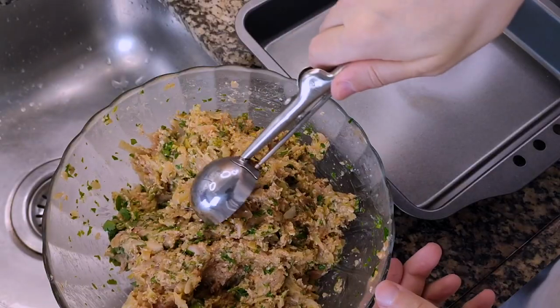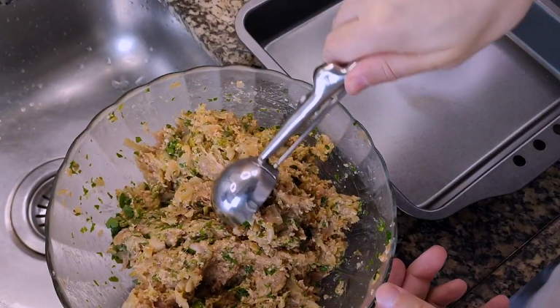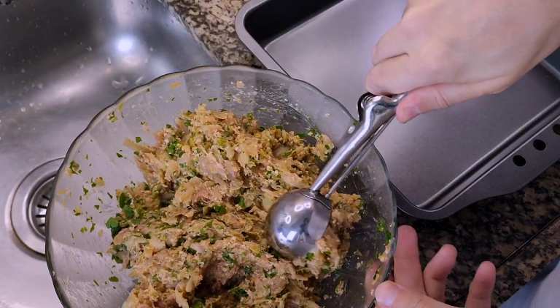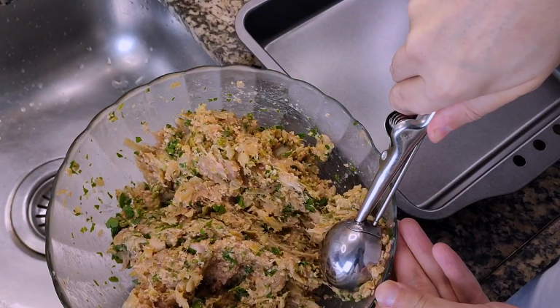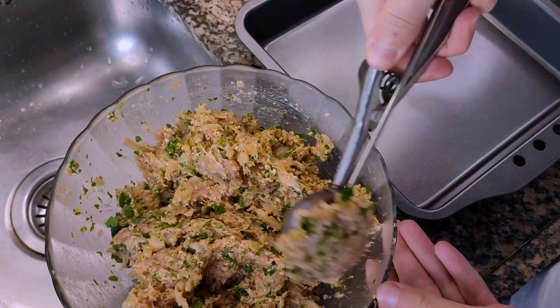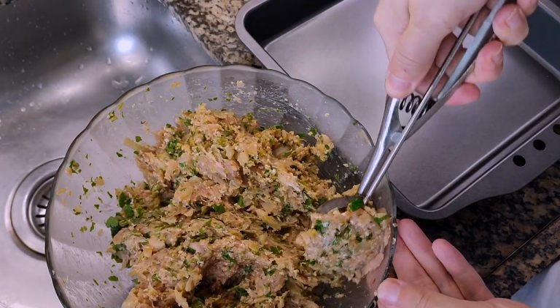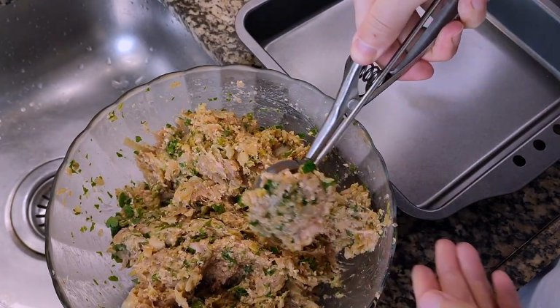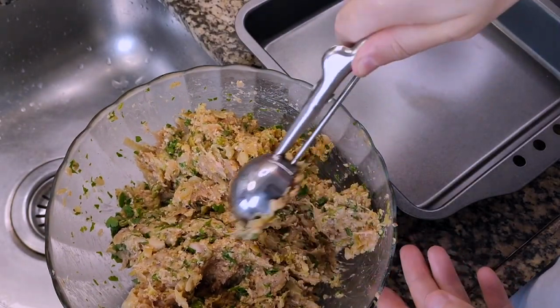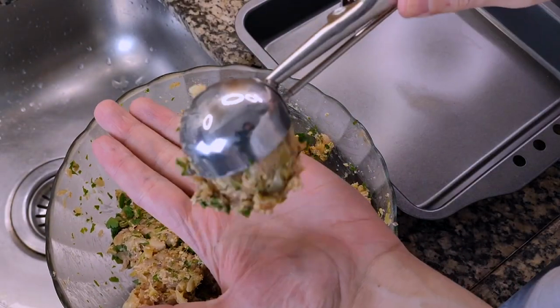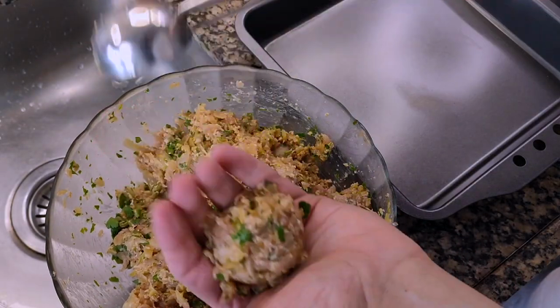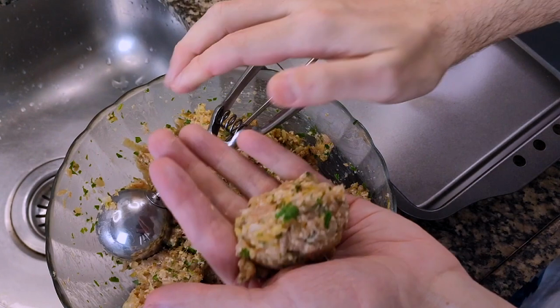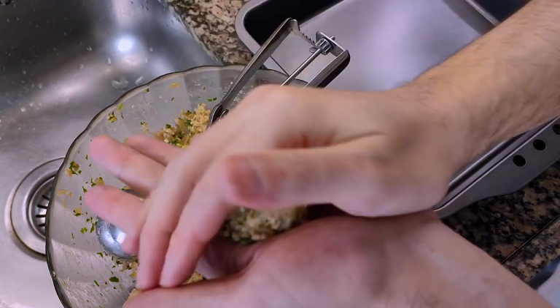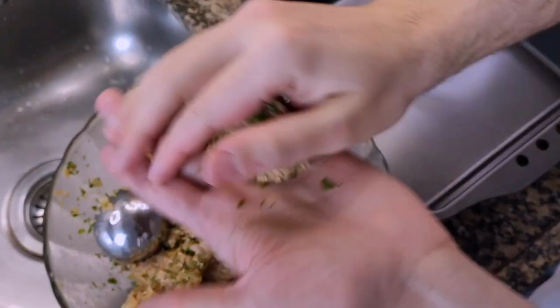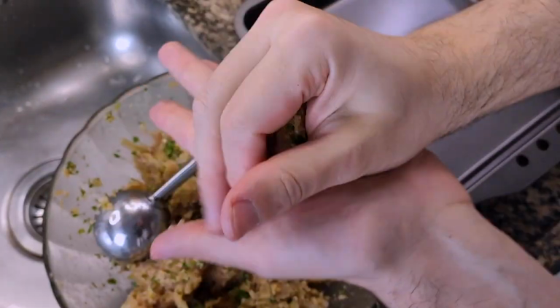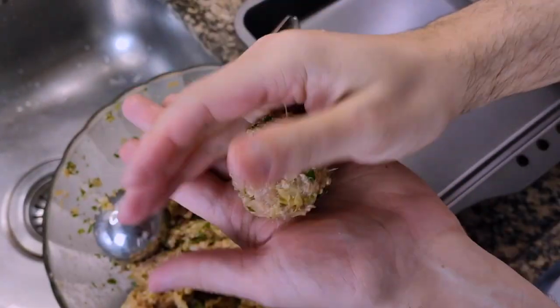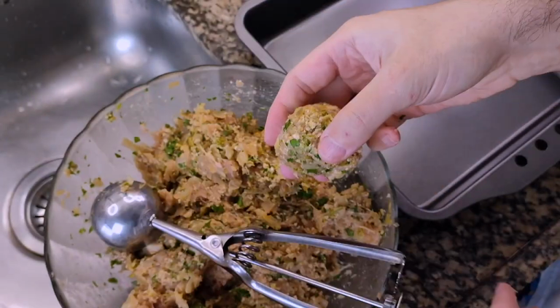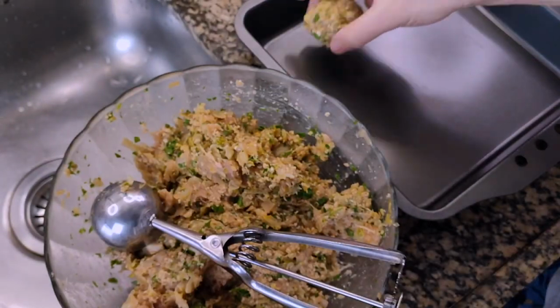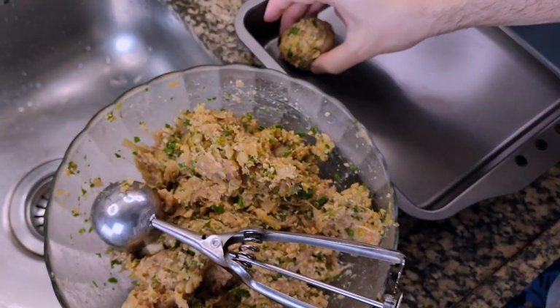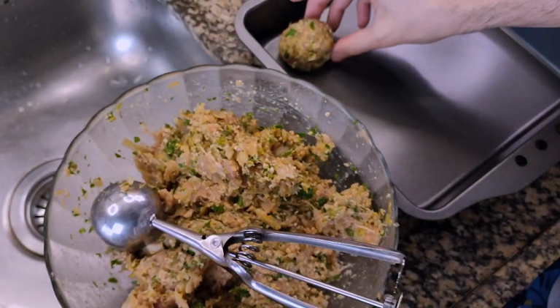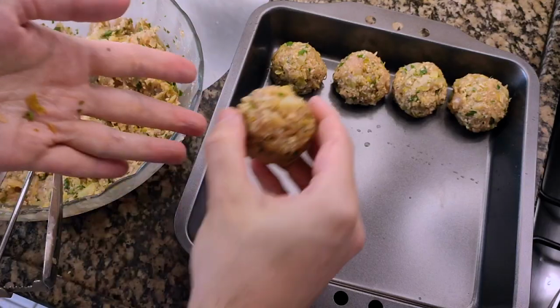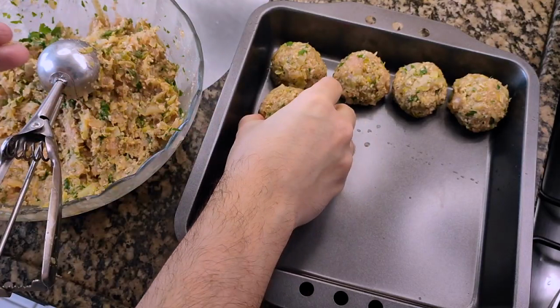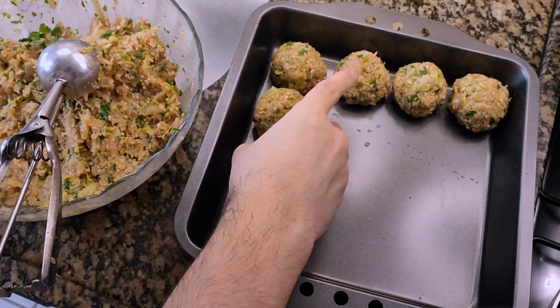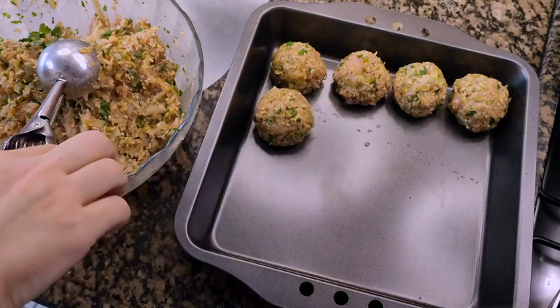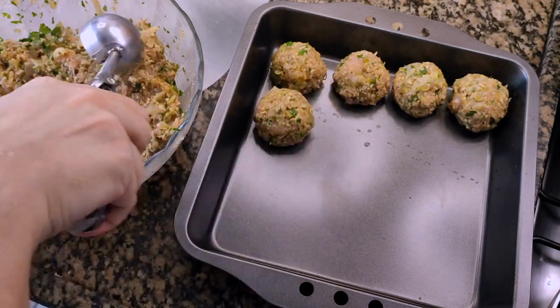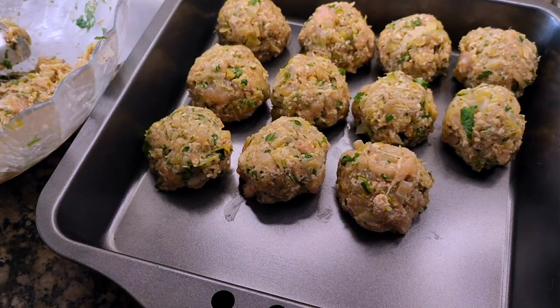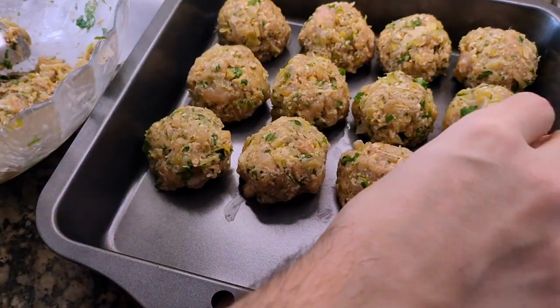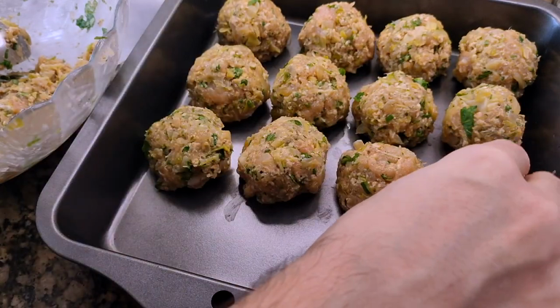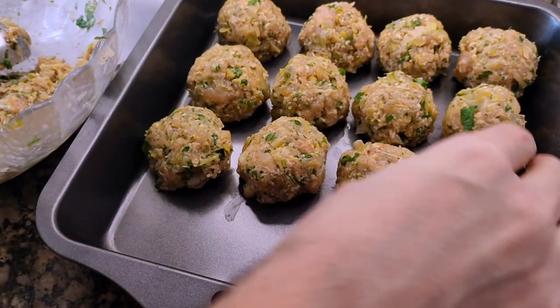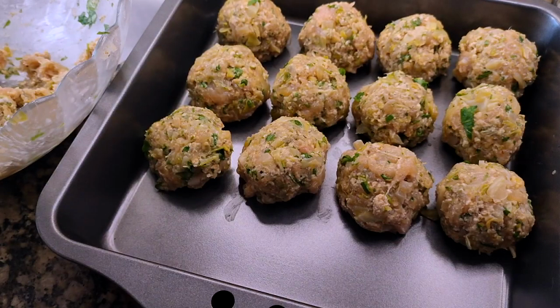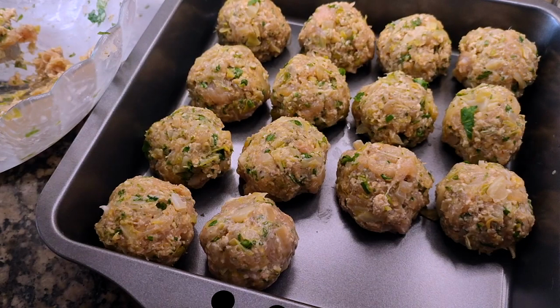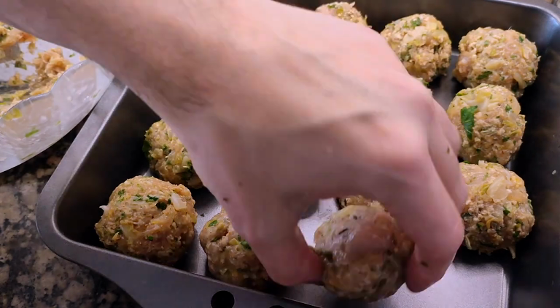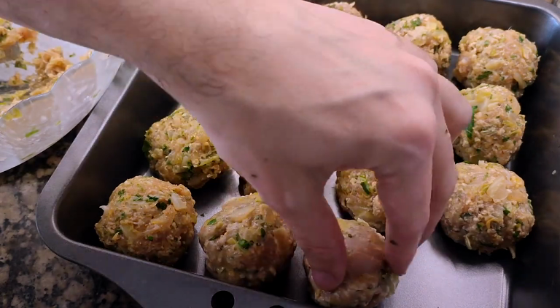And now it's time to portion the meatballs. I used an ice cream scooper because I once saw someone doing it and it's great, but you can use a regular spoon as well. The advantage of something like an ice cream scooper is that all your meatballs will be uniform in size, so they'll cook relatively at the same rate.